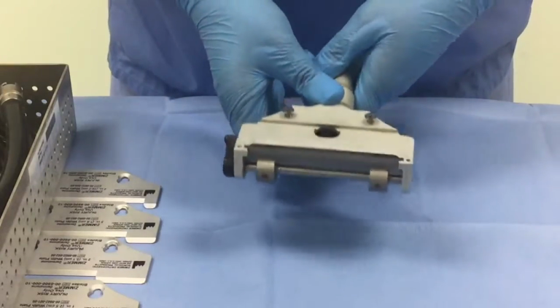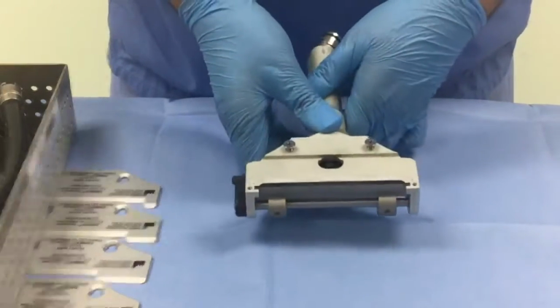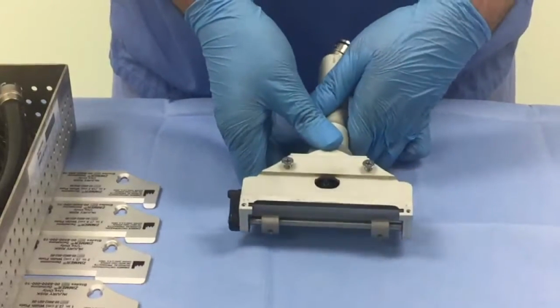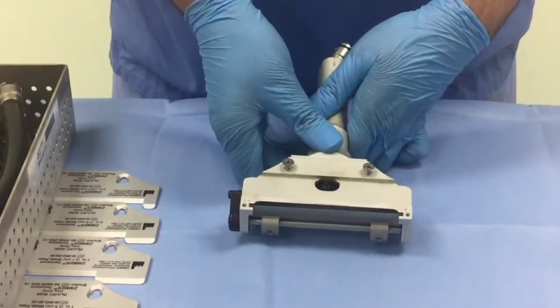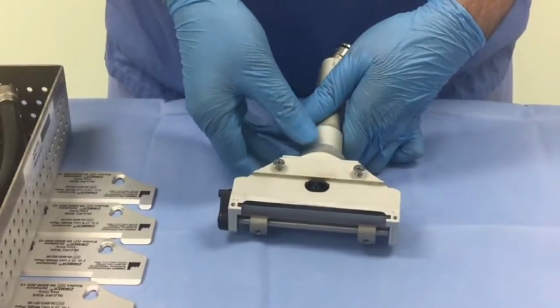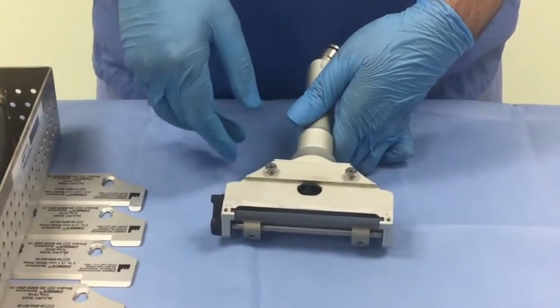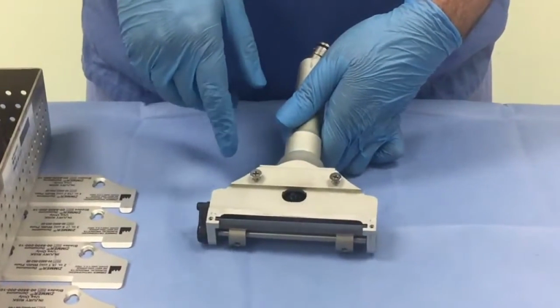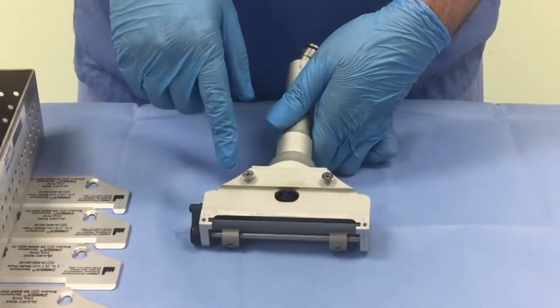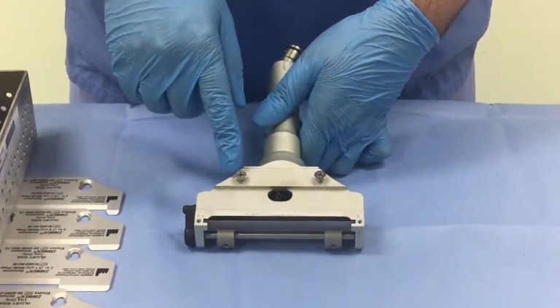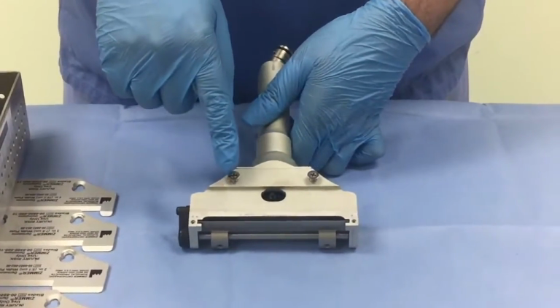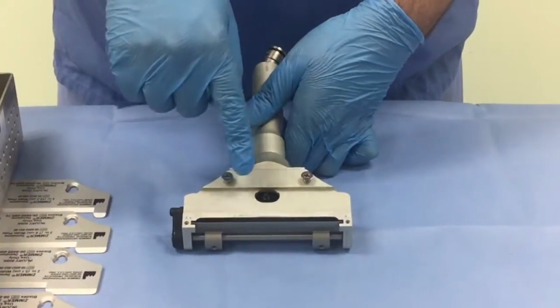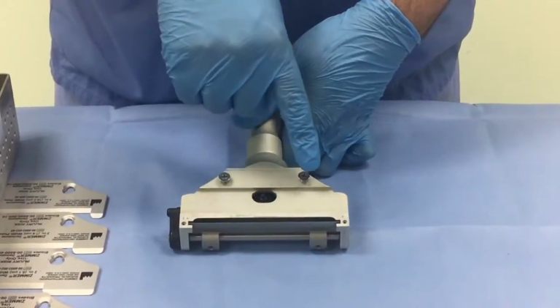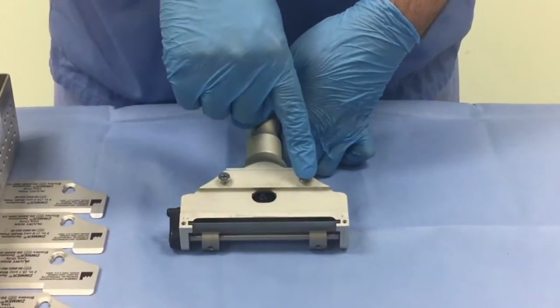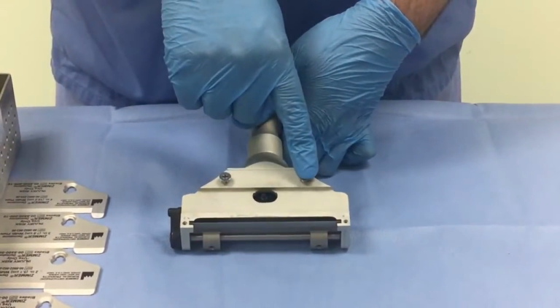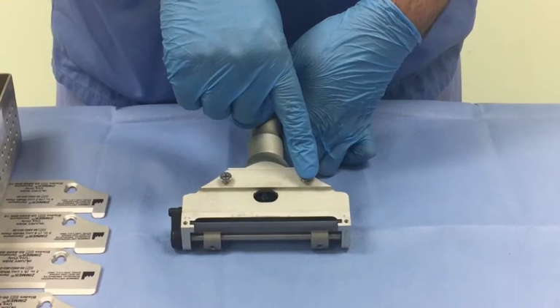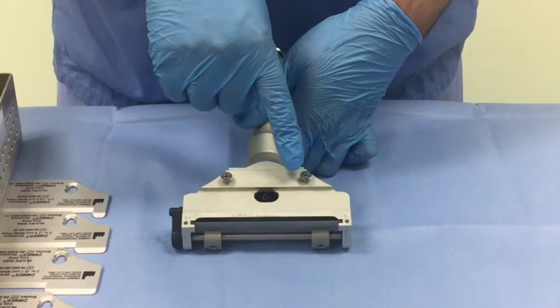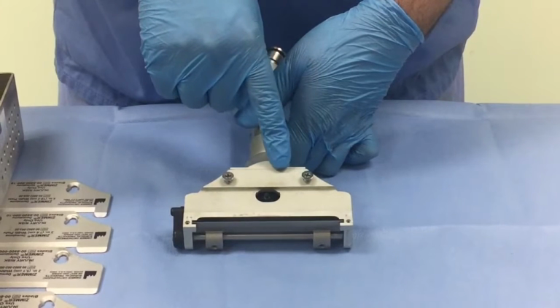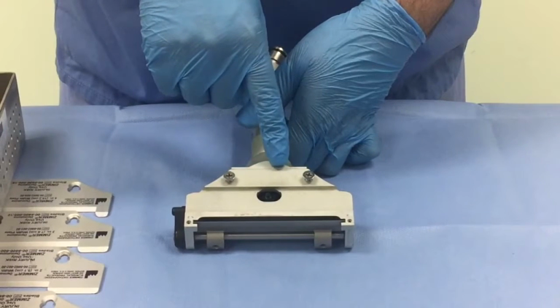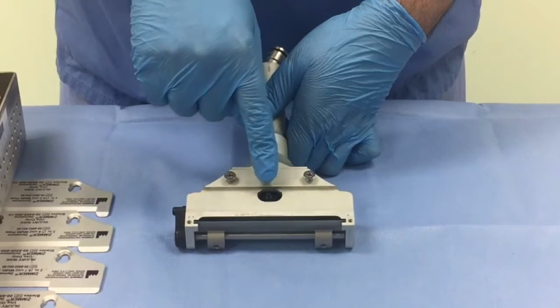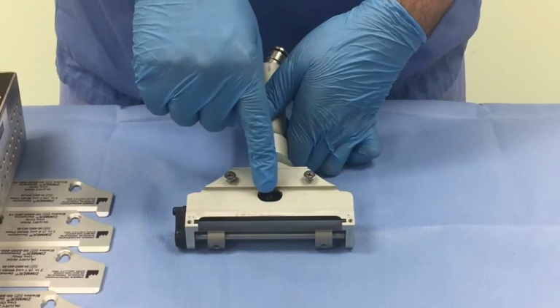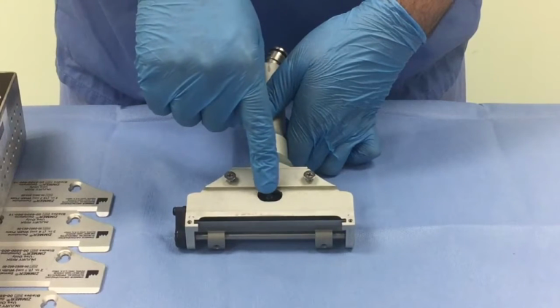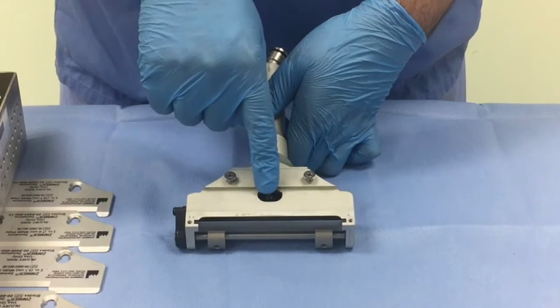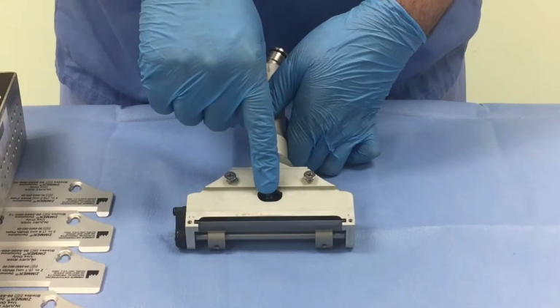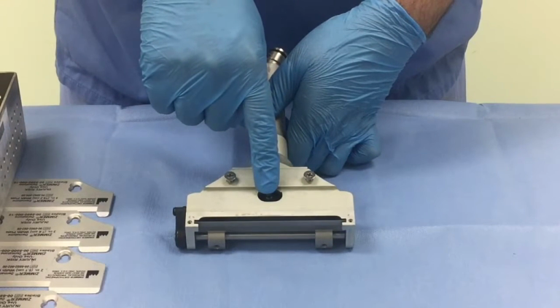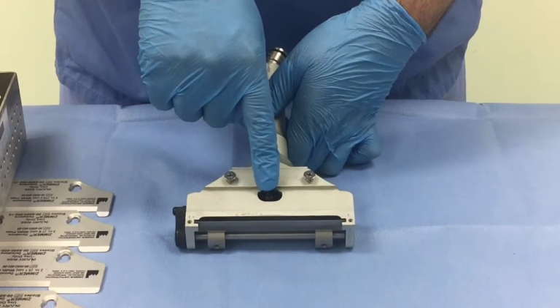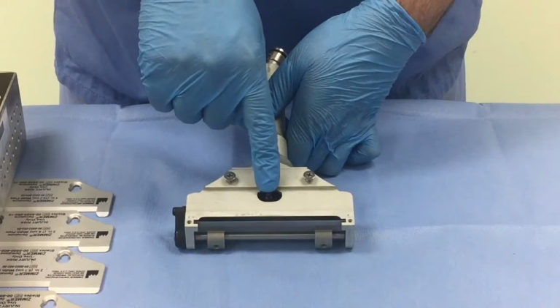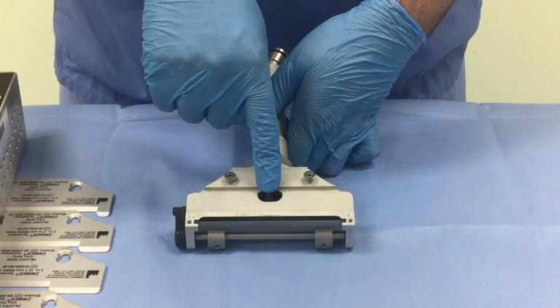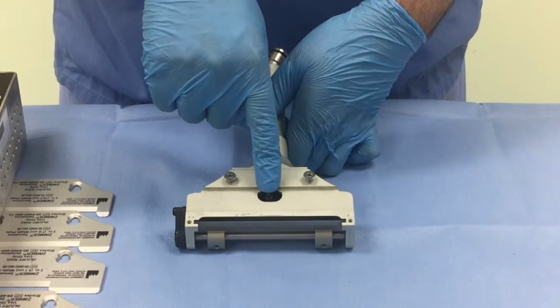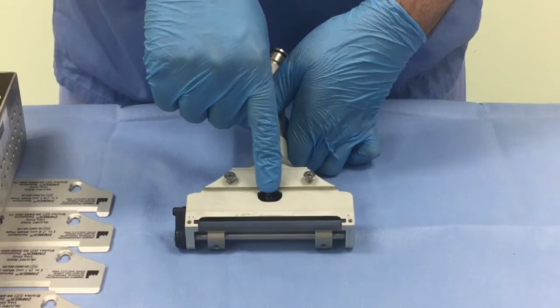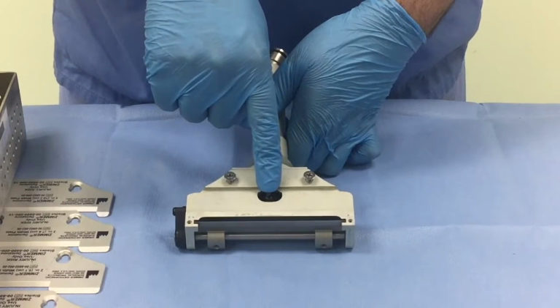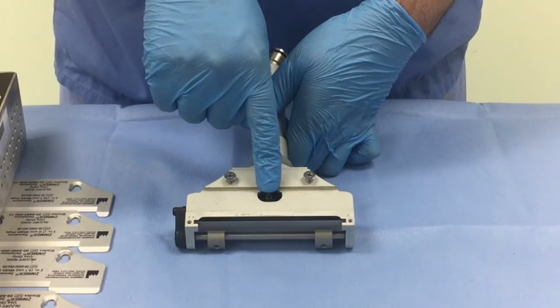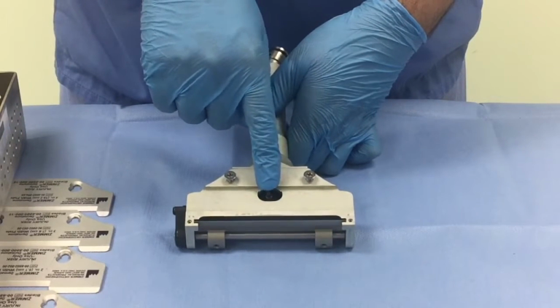Along the base of the dermatome are two screws to secure the base plate, and the central lever to secure the skin graft blade.